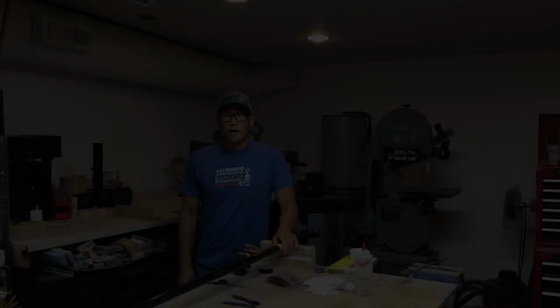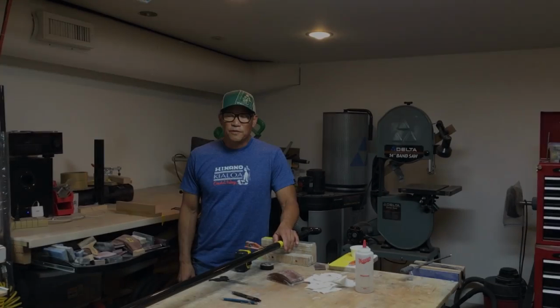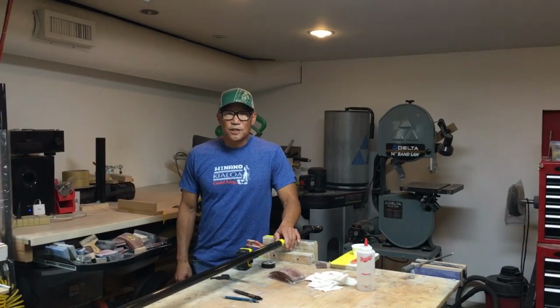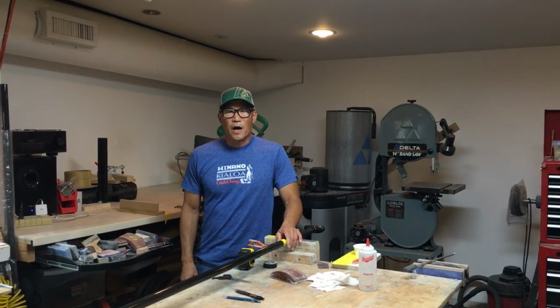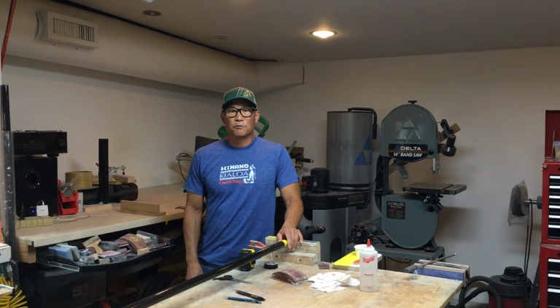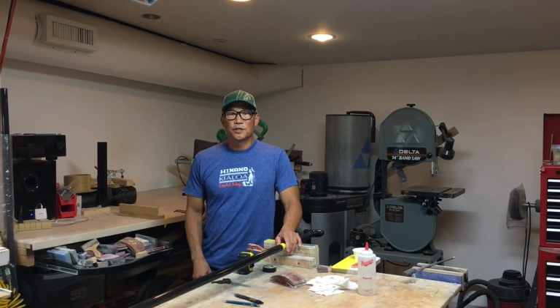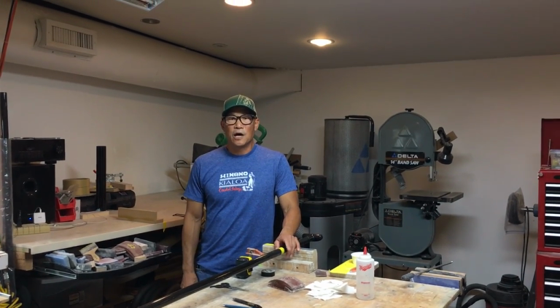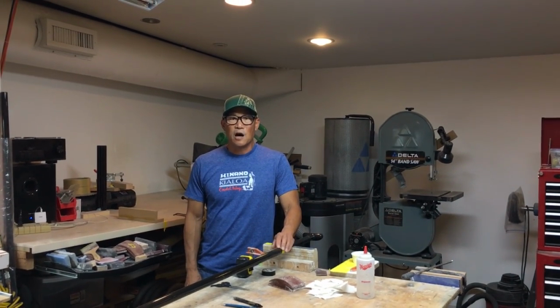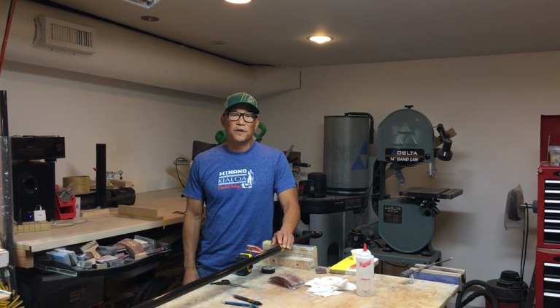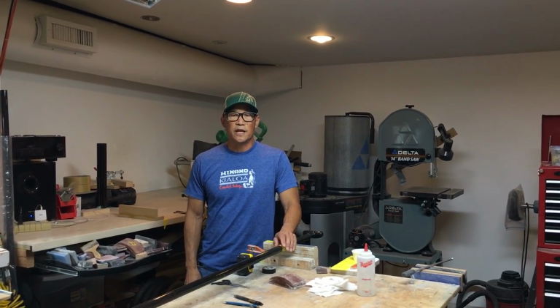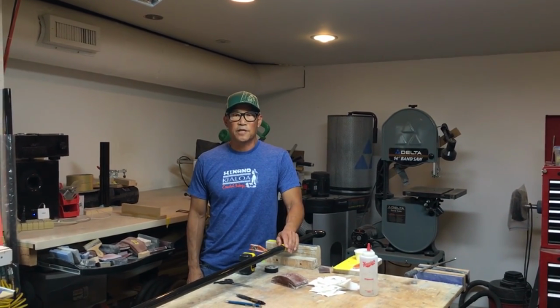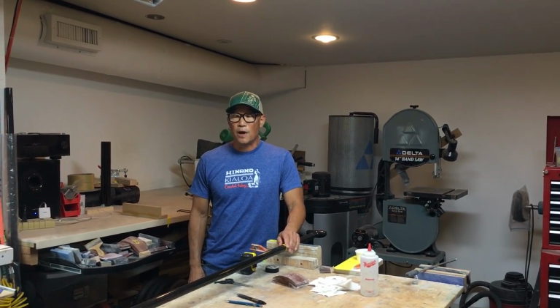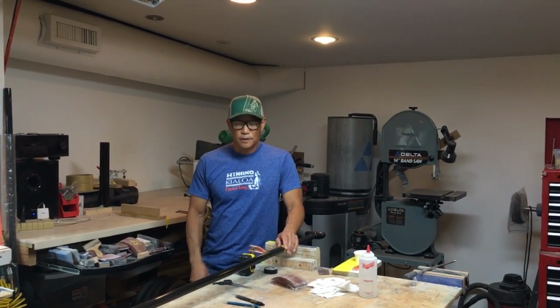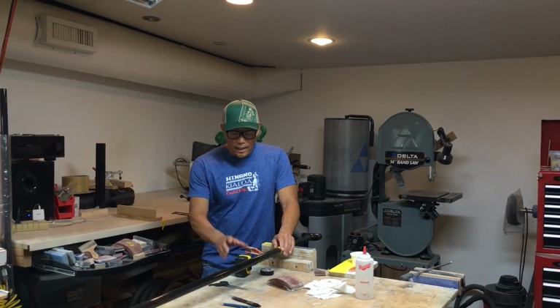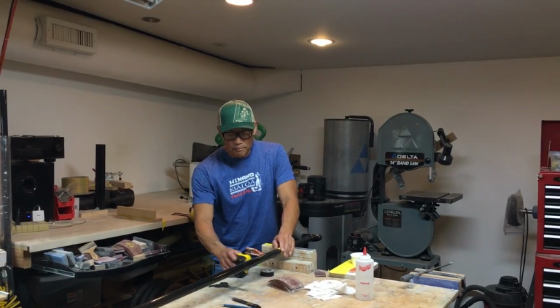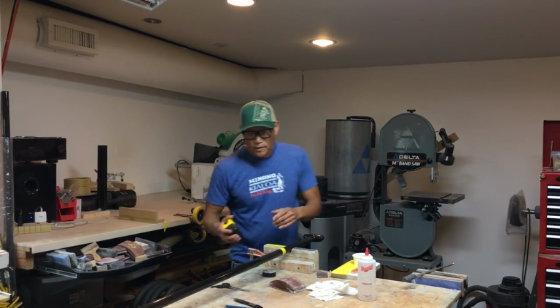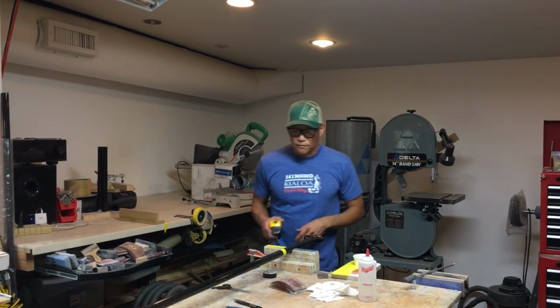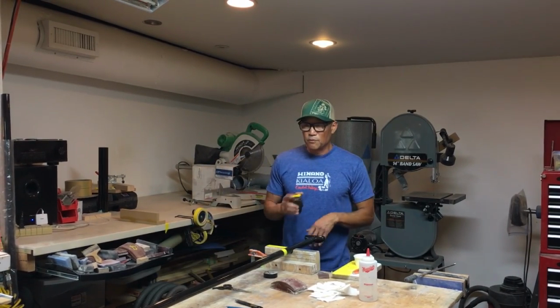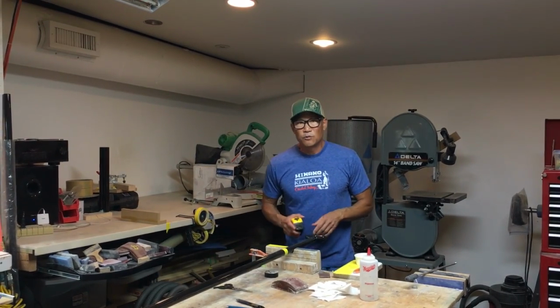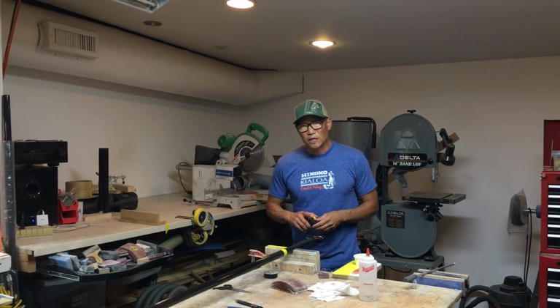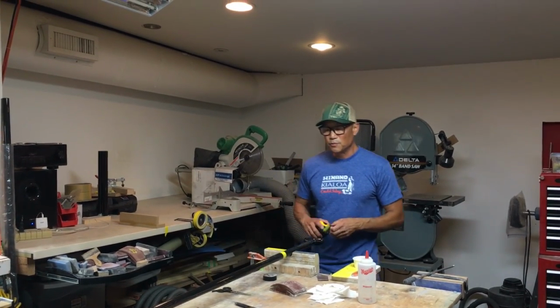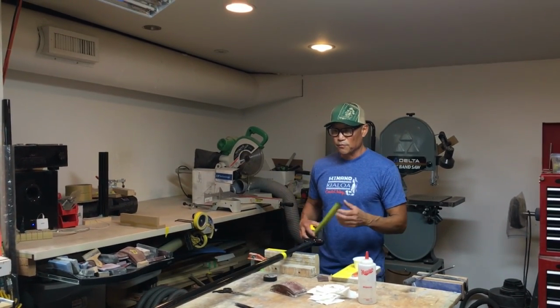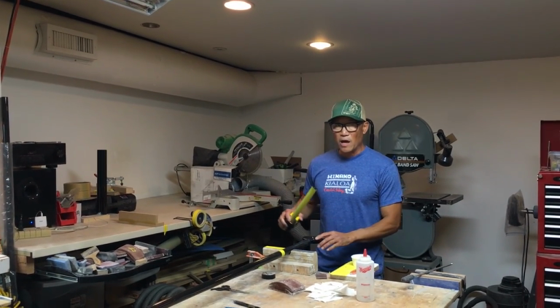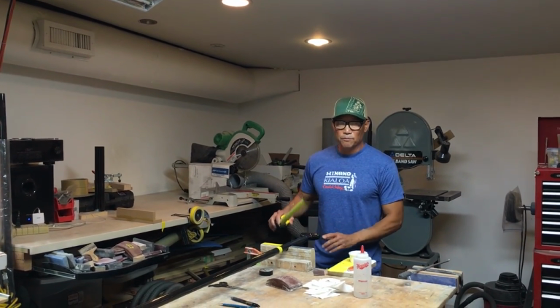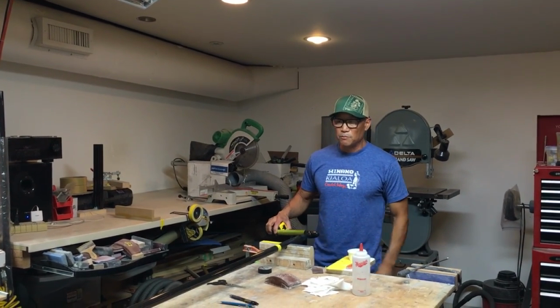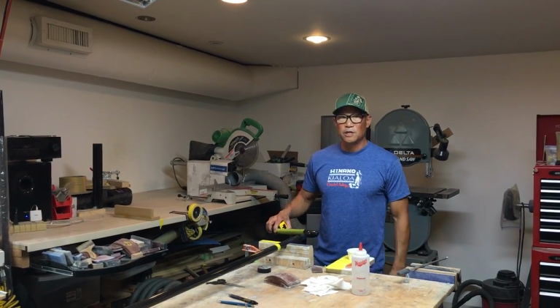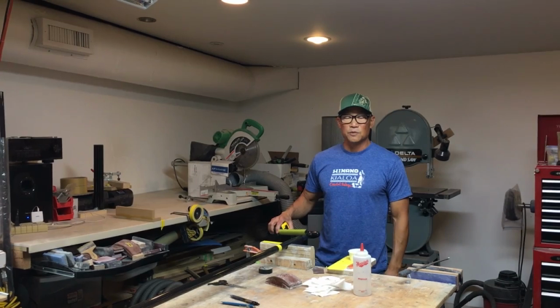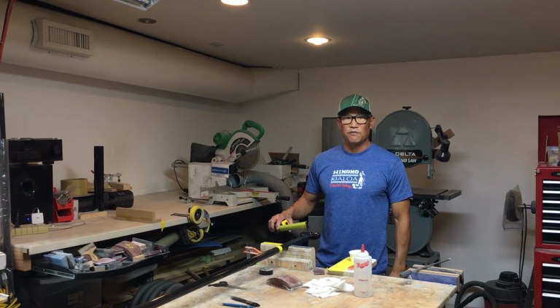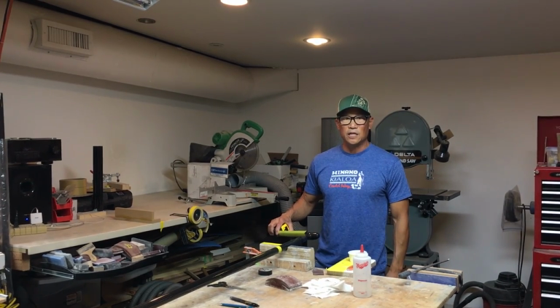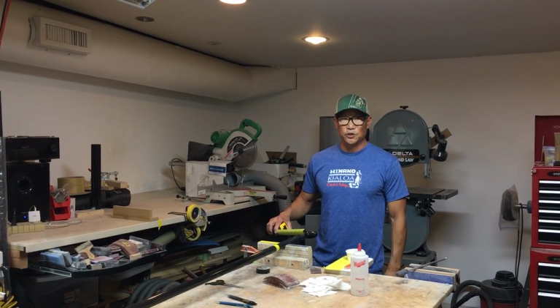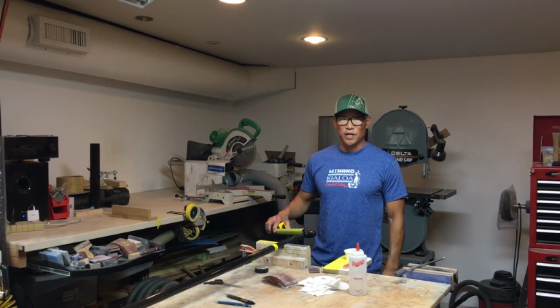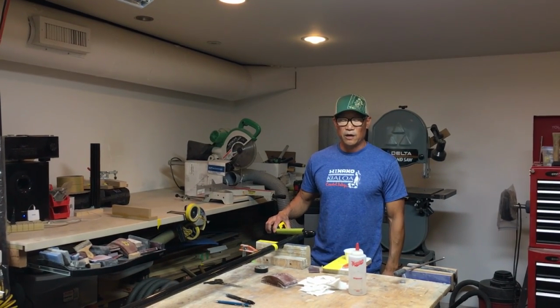Hi, I'm Dave Chow from Kilo Paddles and we're going to show you how to top a fixed length stand-up paddle. First thing you want to do is get the measurement for the paddle. The paddle I'm building here is going to be a 78 inch total length paddle.